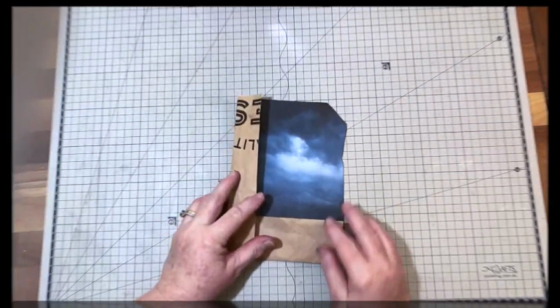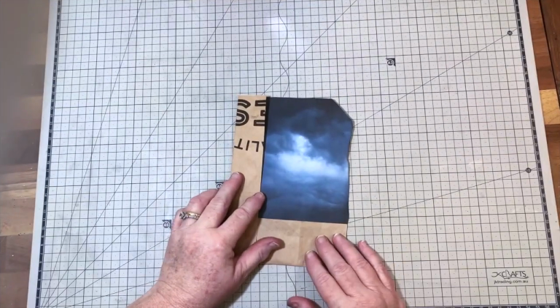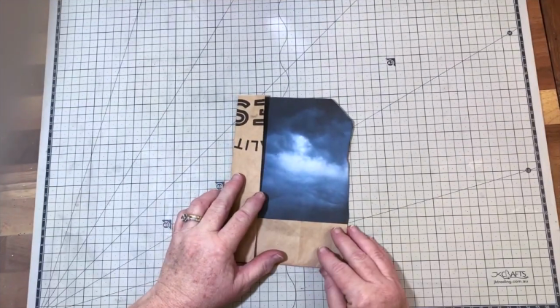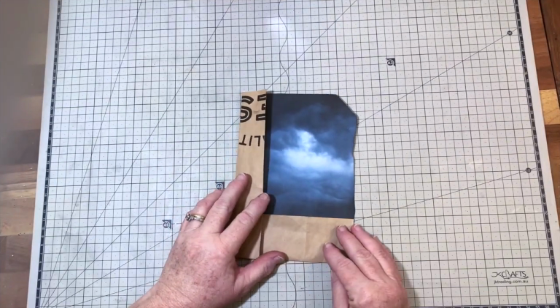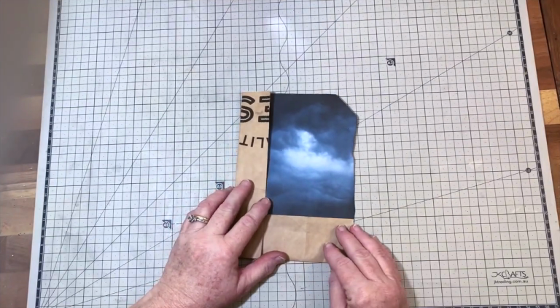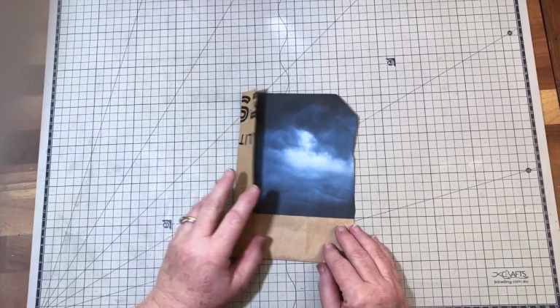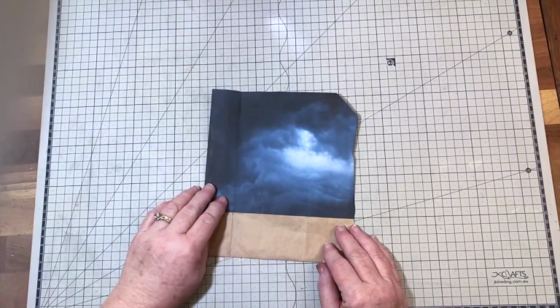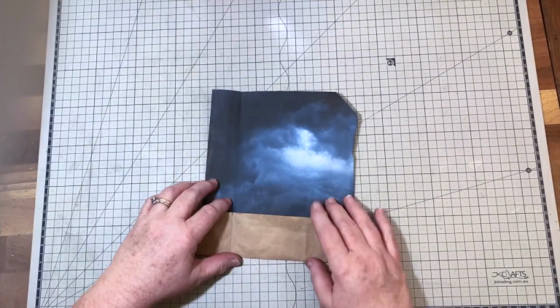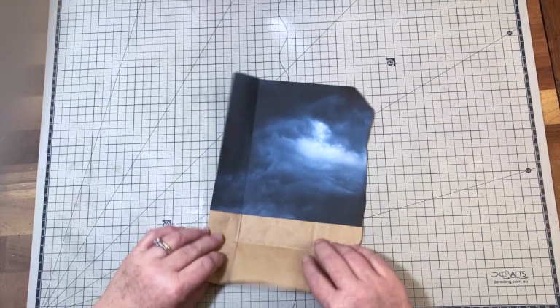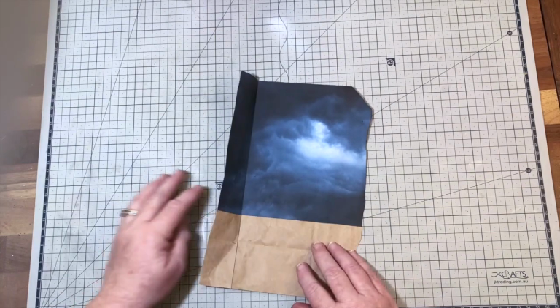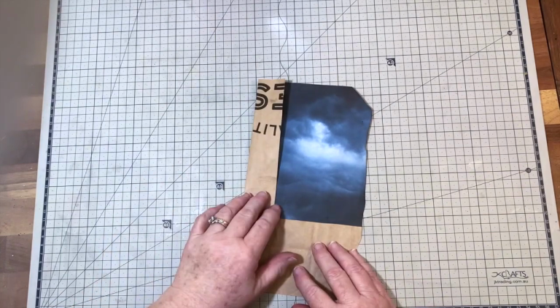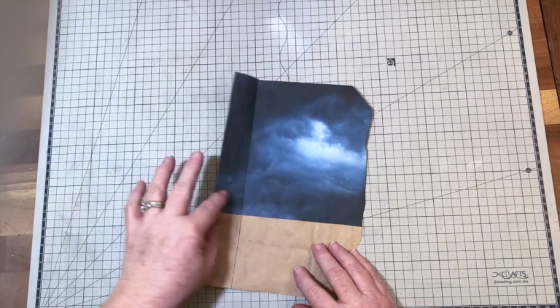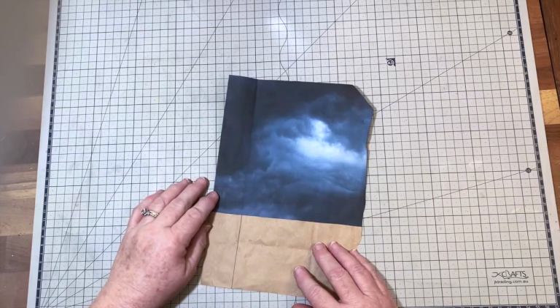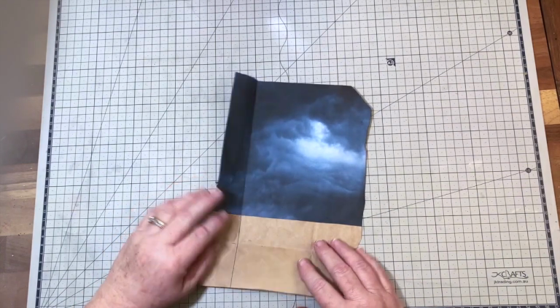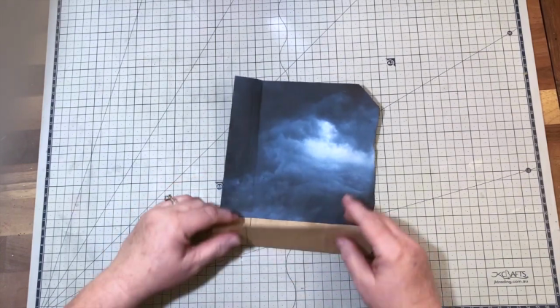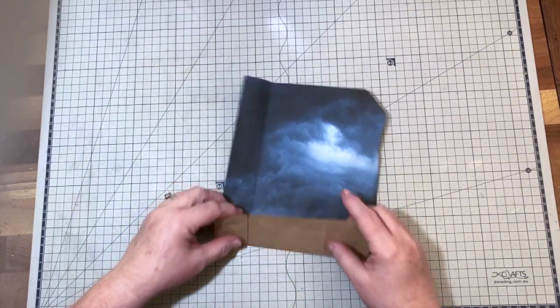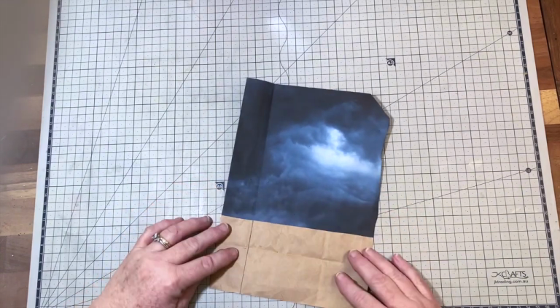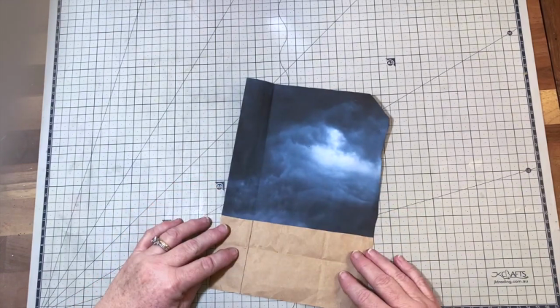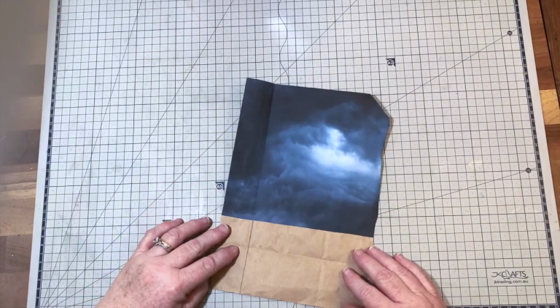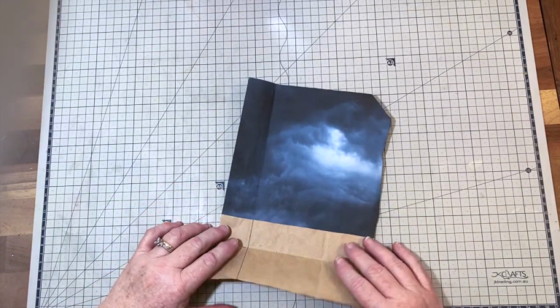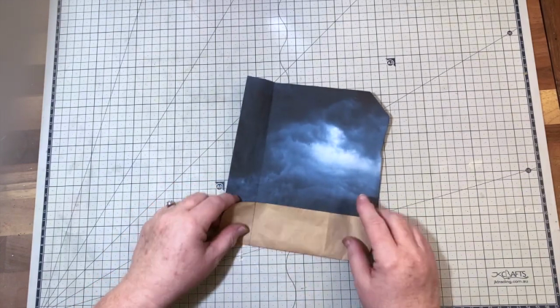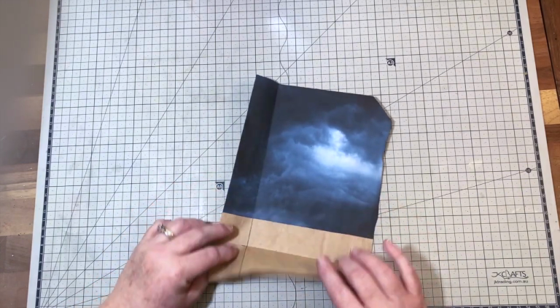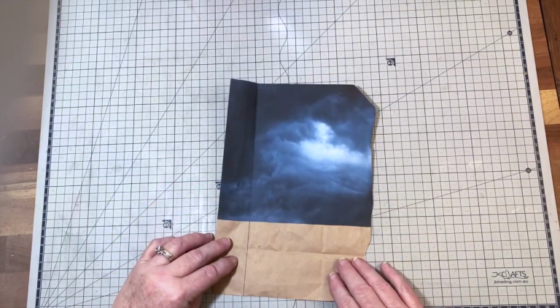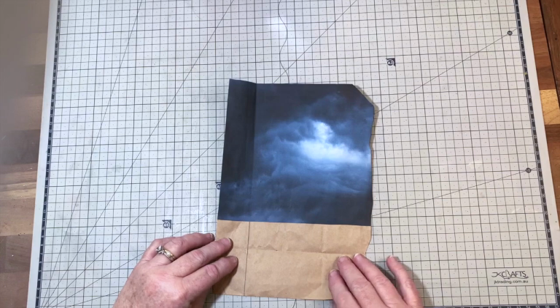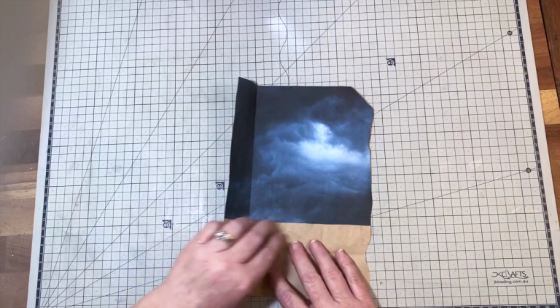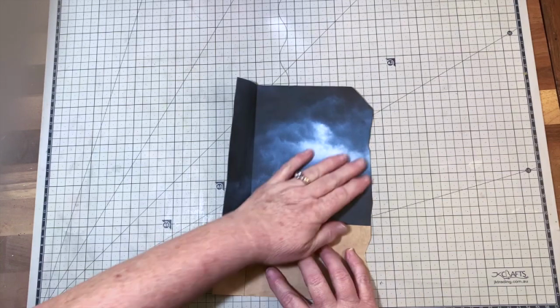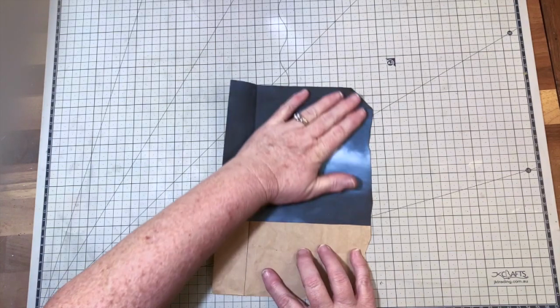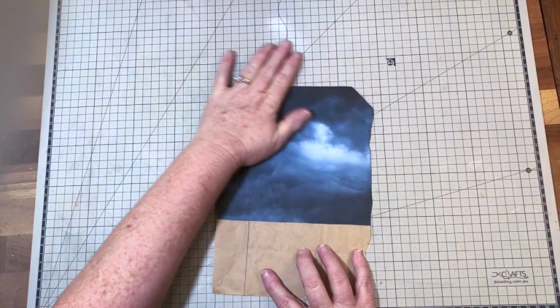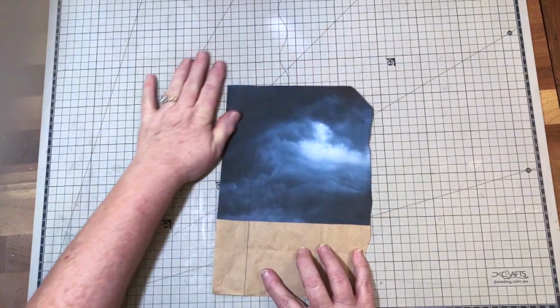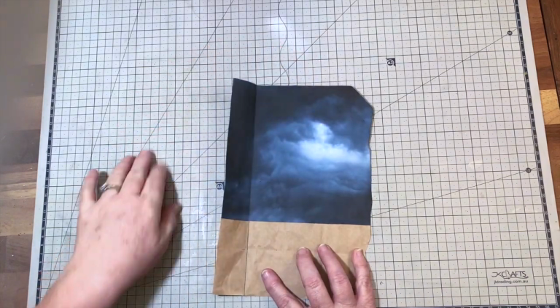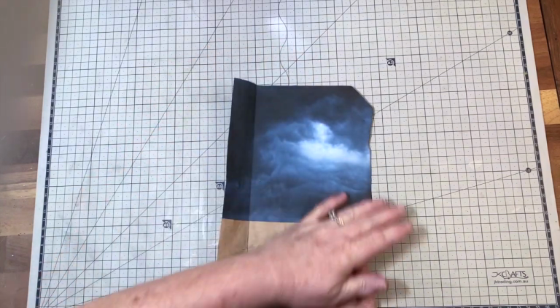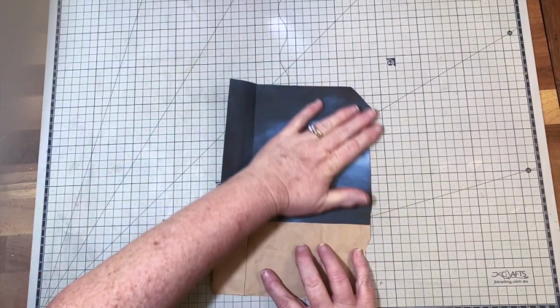Here's where I've gotten so far — this is the flip-out to the side, and the pocket that's going to come down, and this is my stormy night.